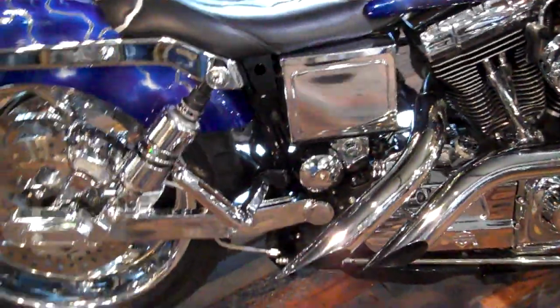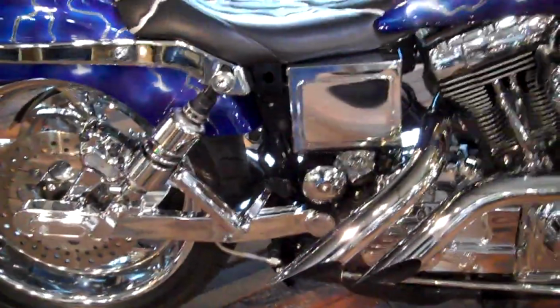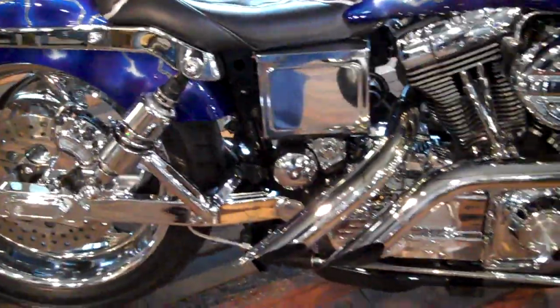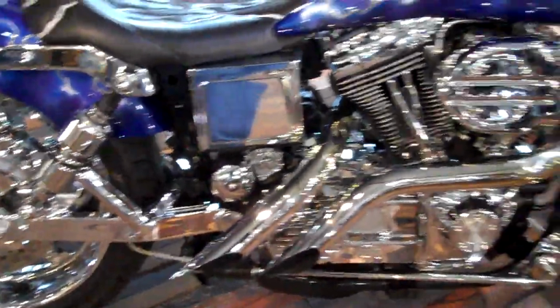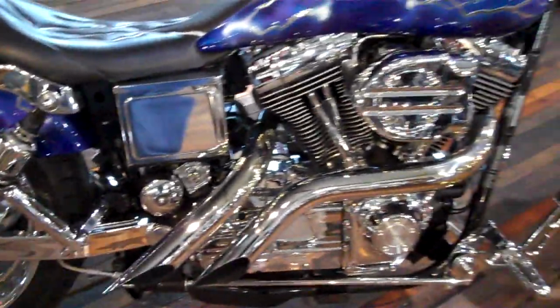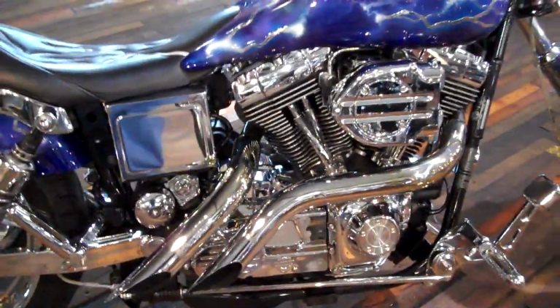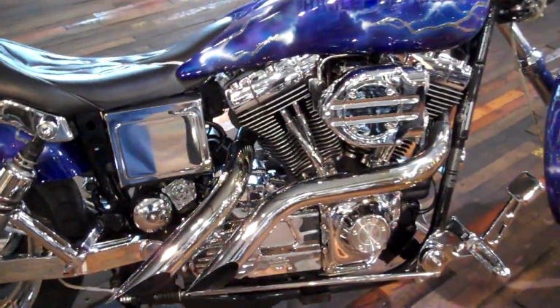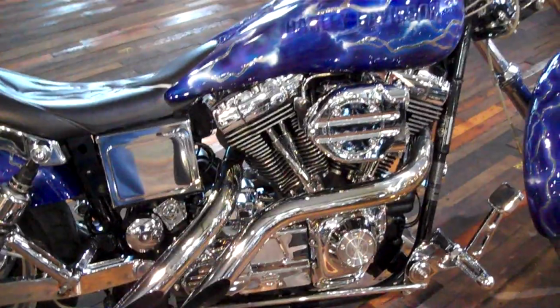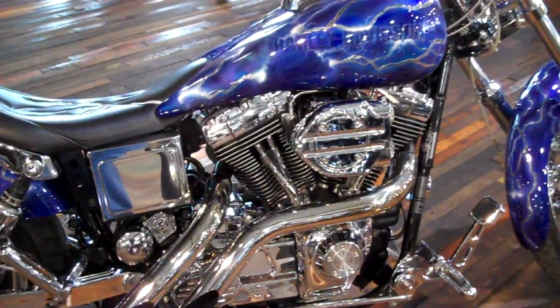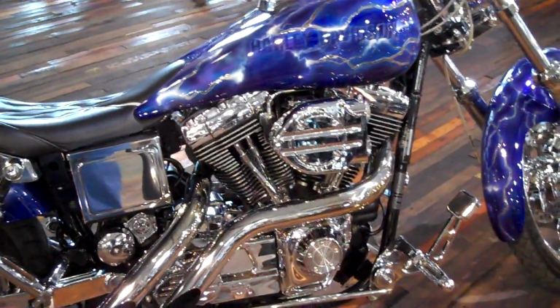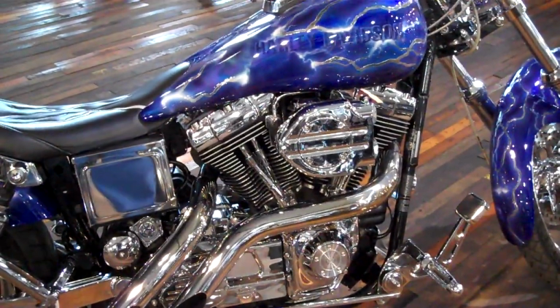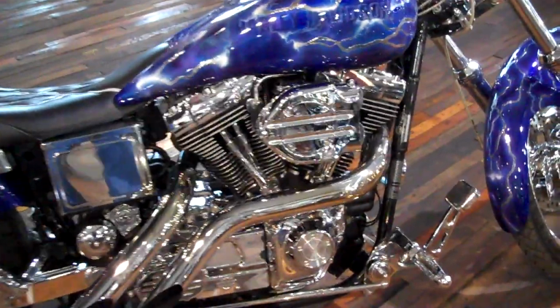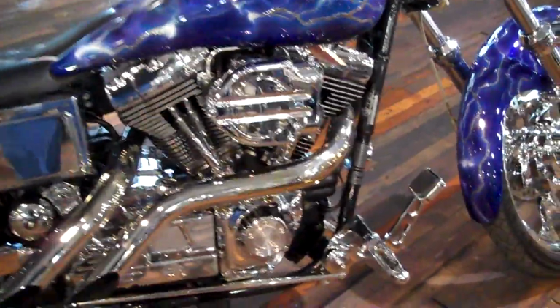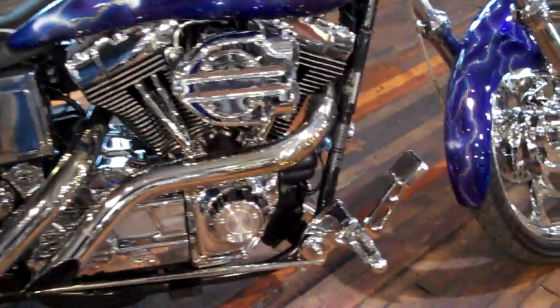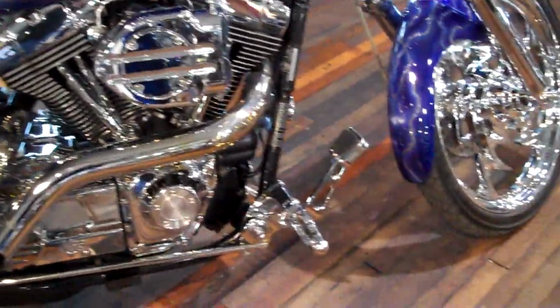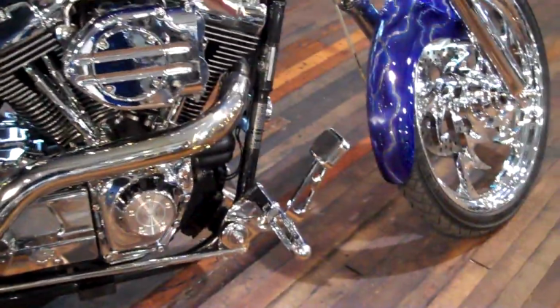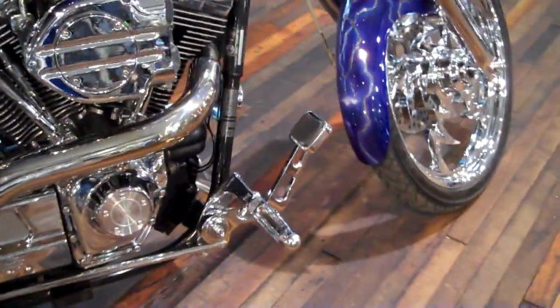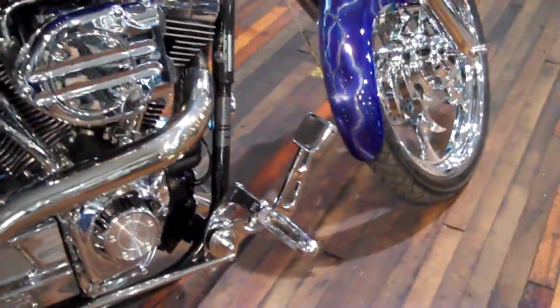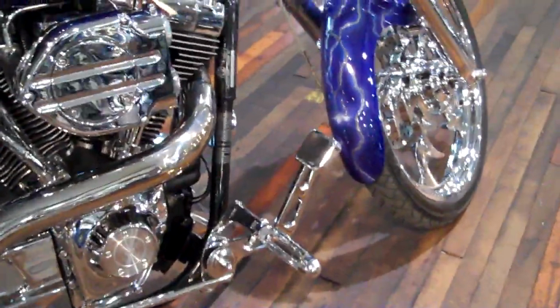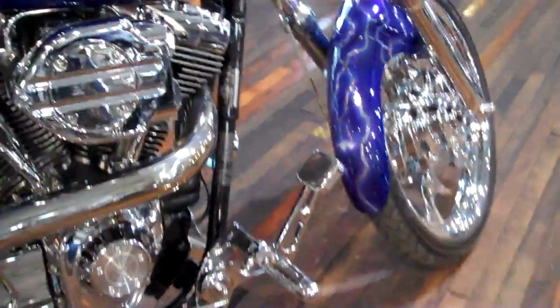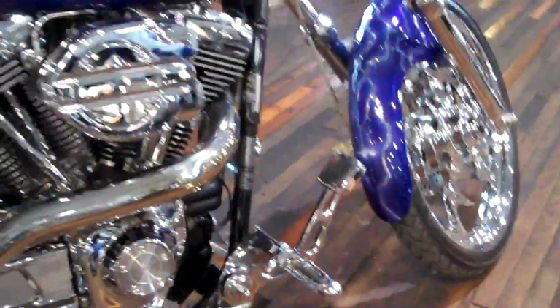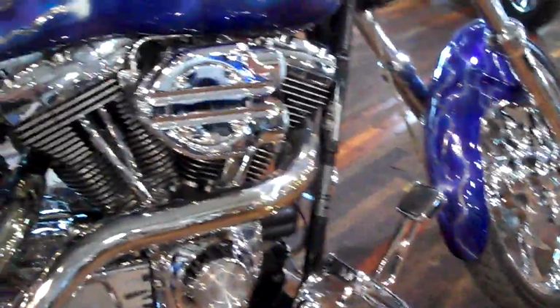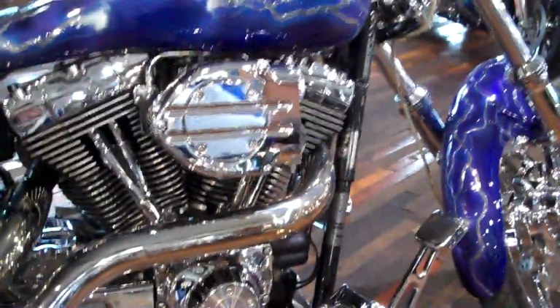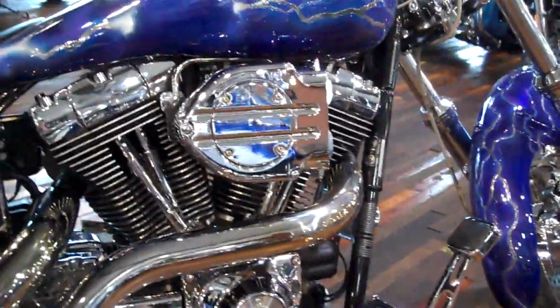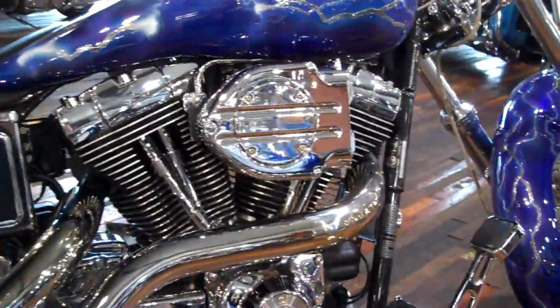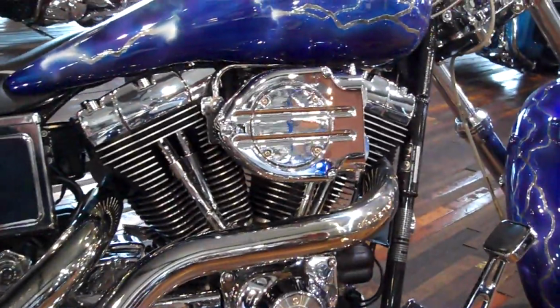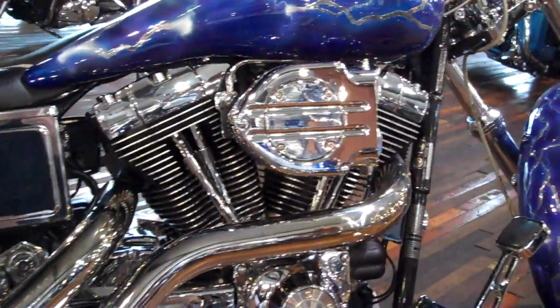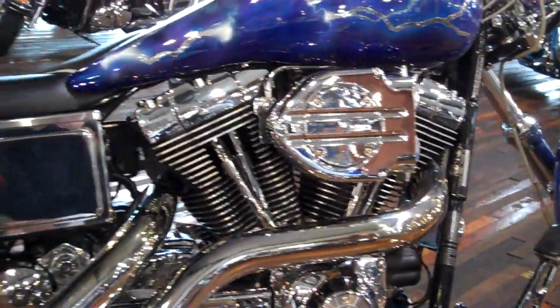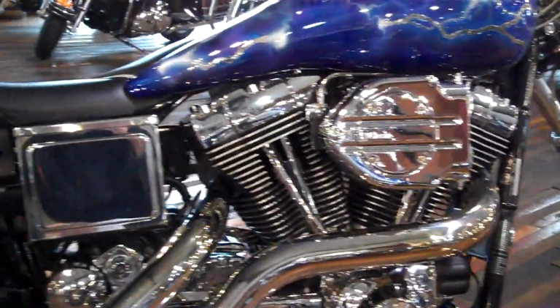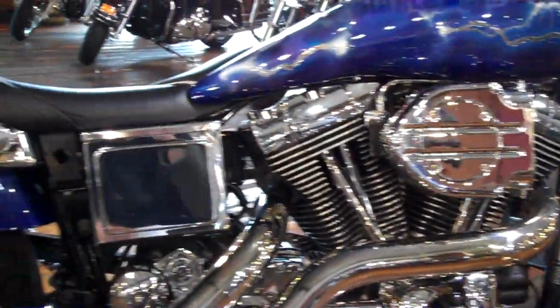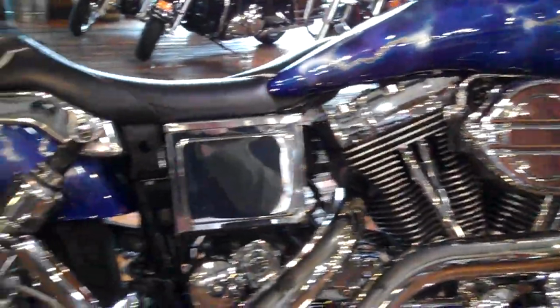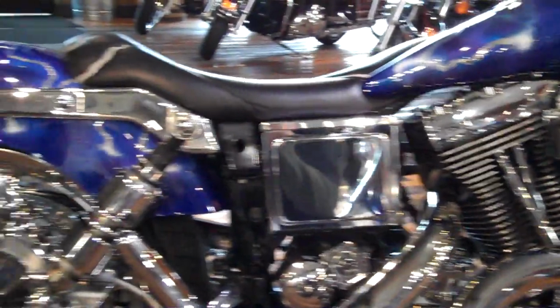L.A. Chopper exhaust and chrome forward controls. Like I said, everything on this bike is complete custom and absolutely gorgeous.